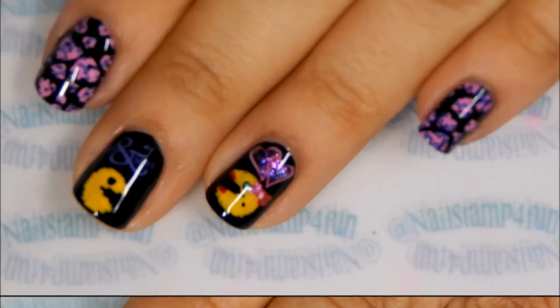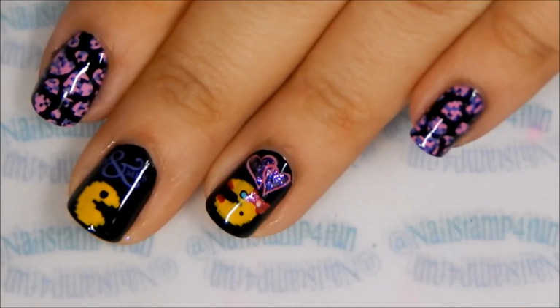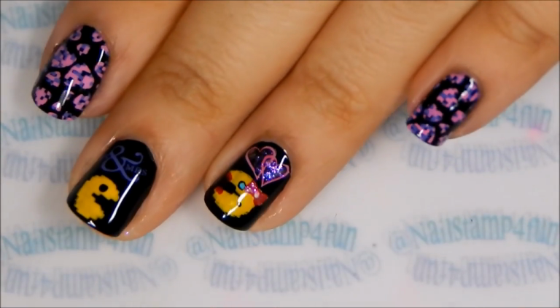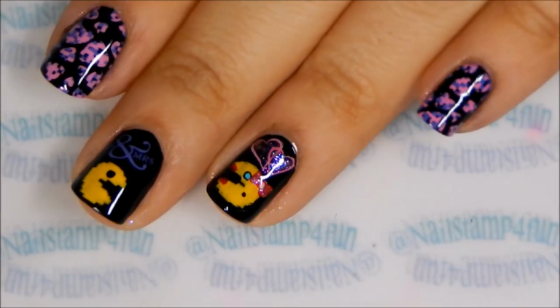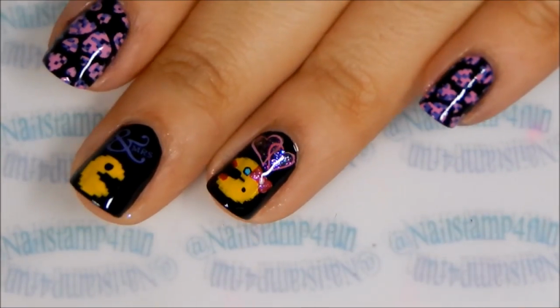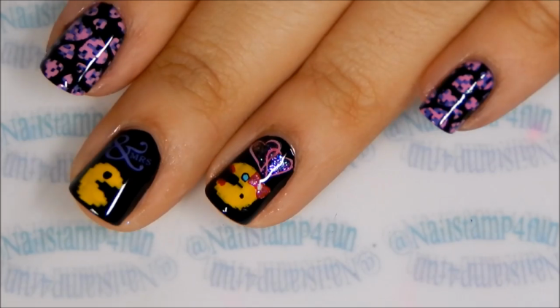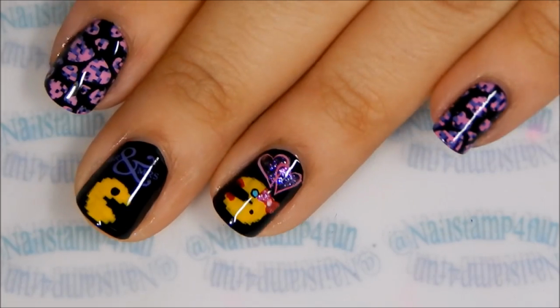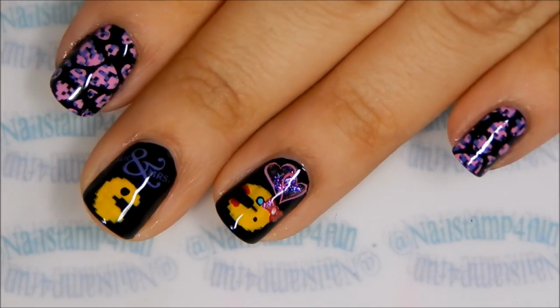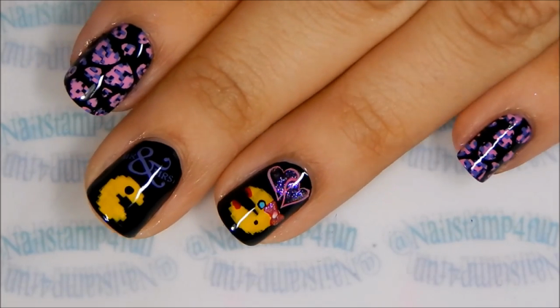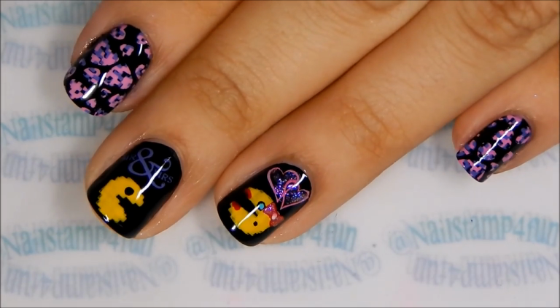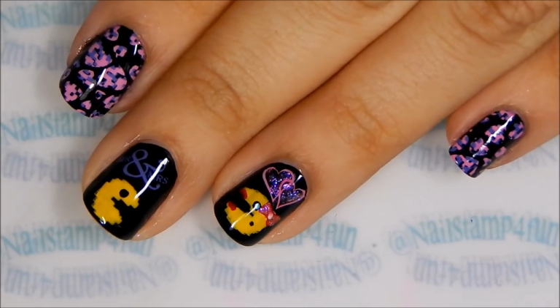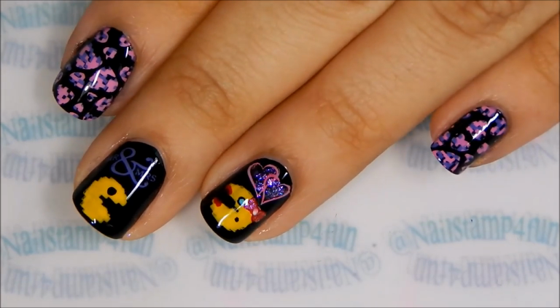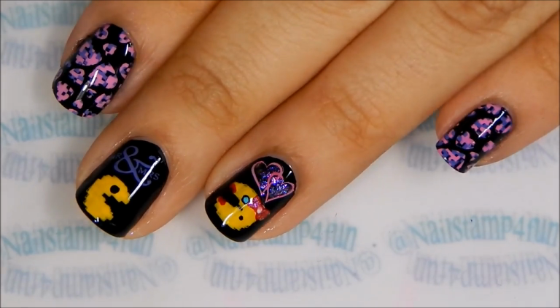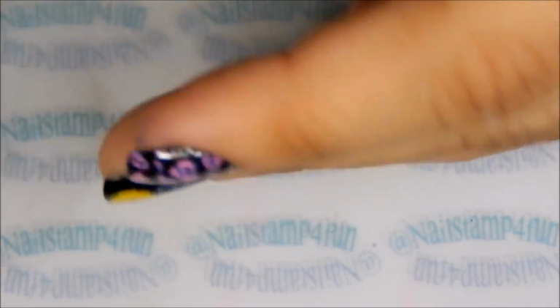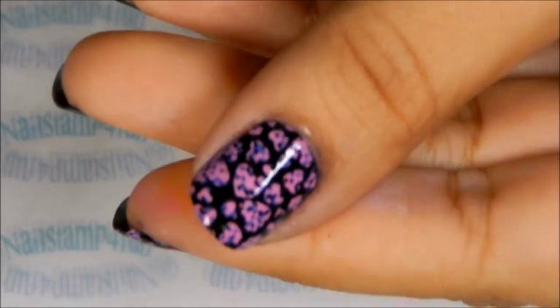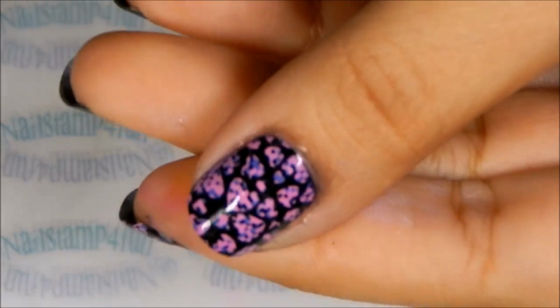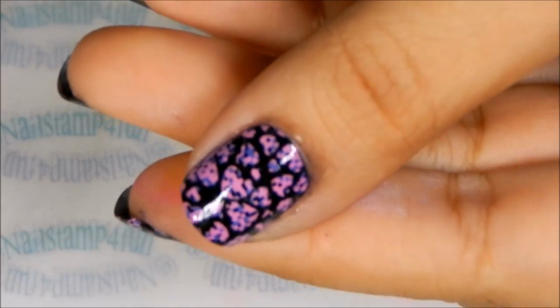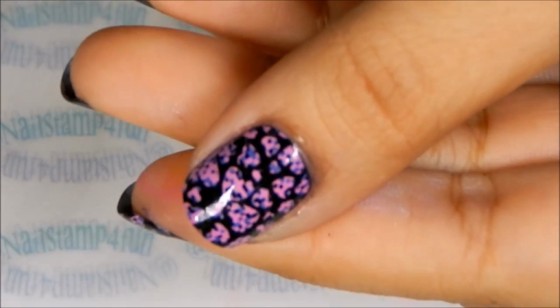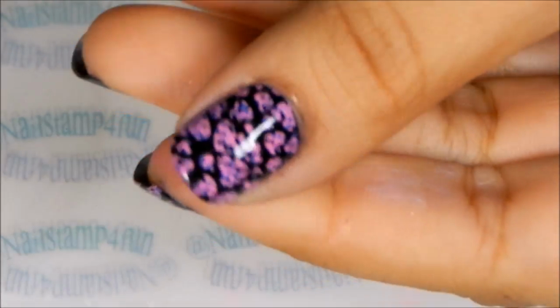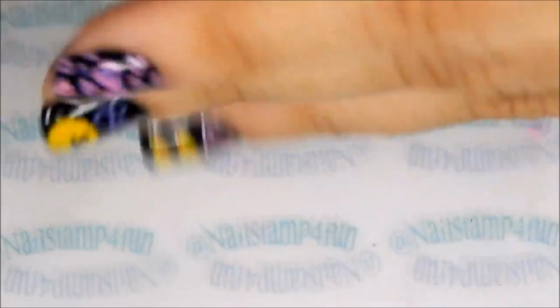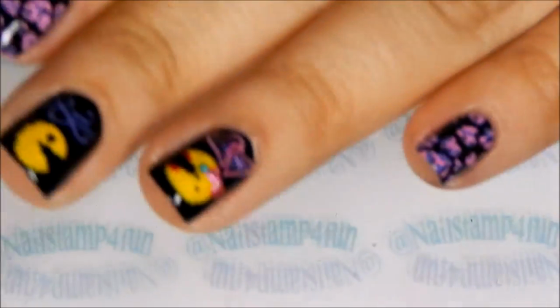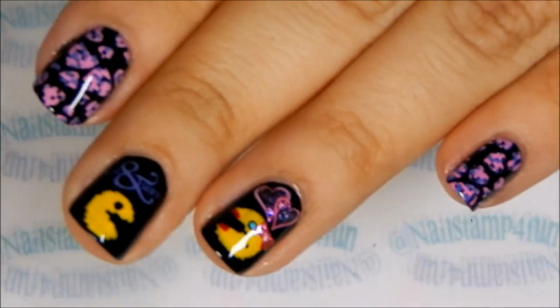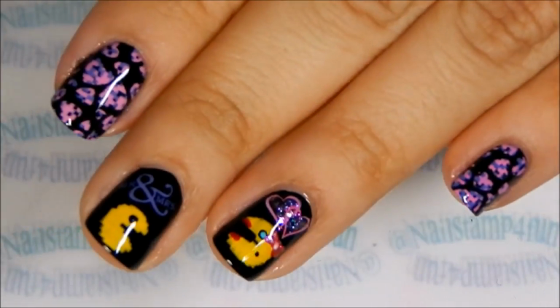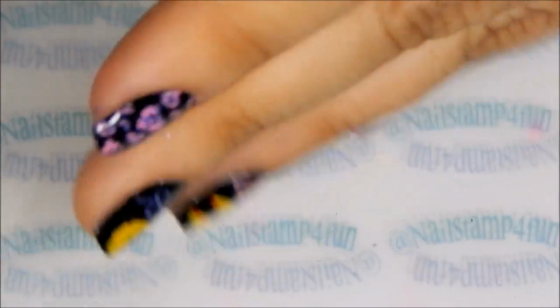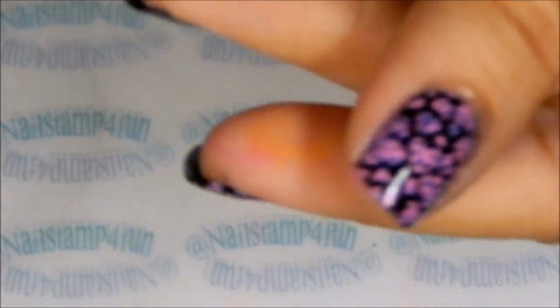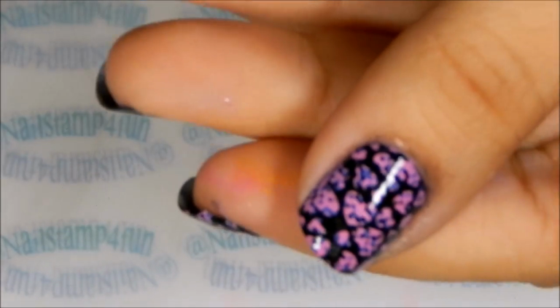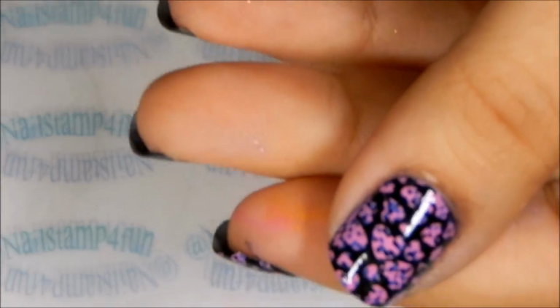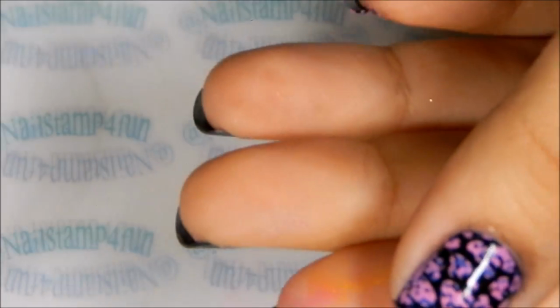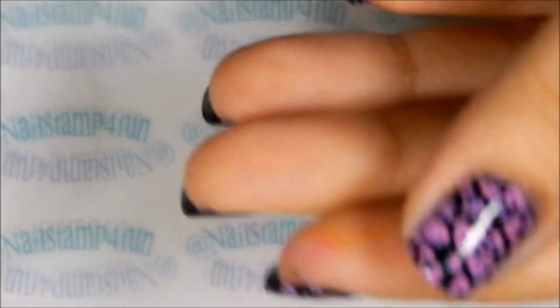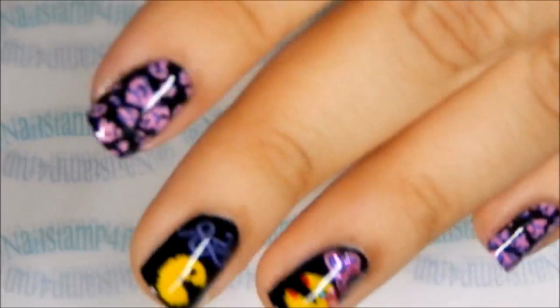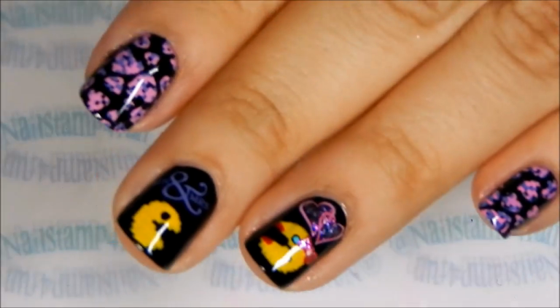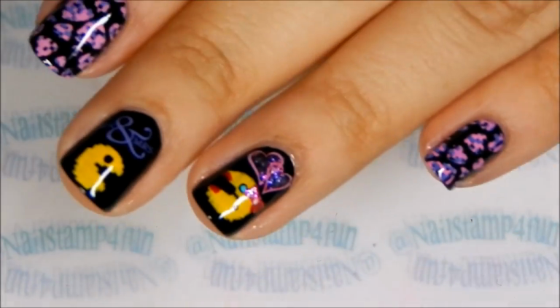And here's the final results — what do you think? I hope you enjoyed this video. Please take care and happy stamping, bye!